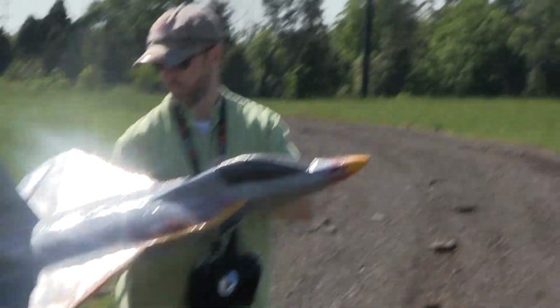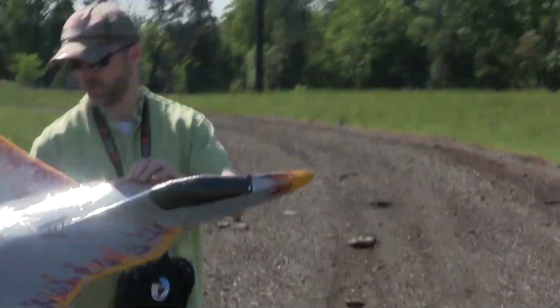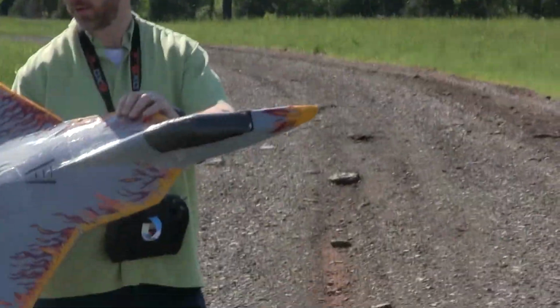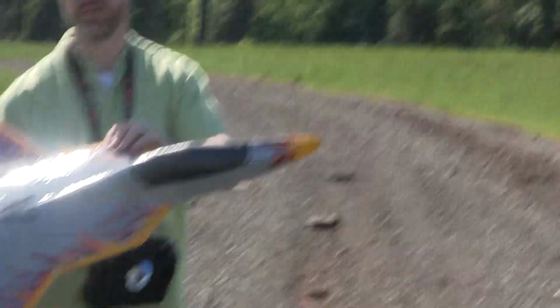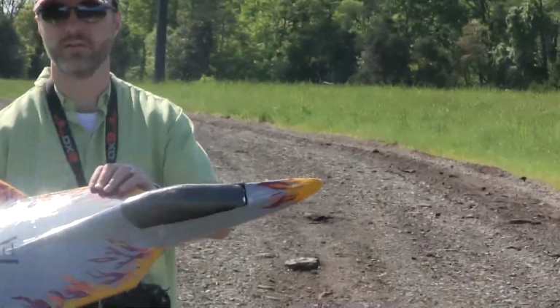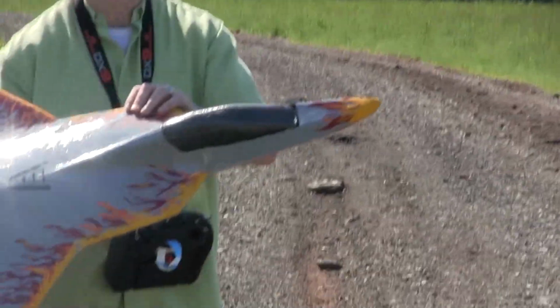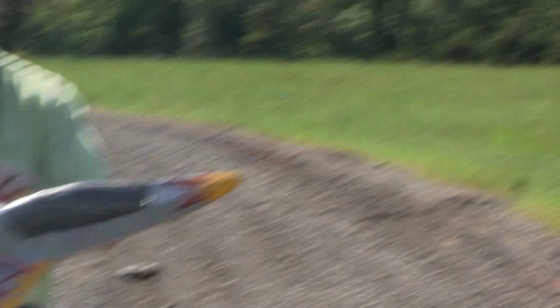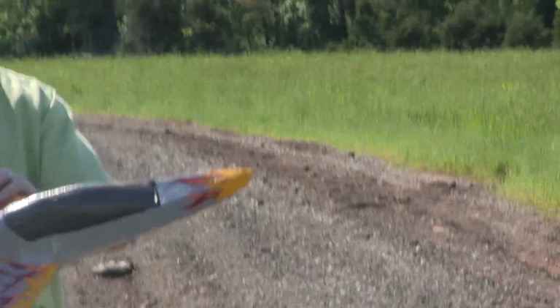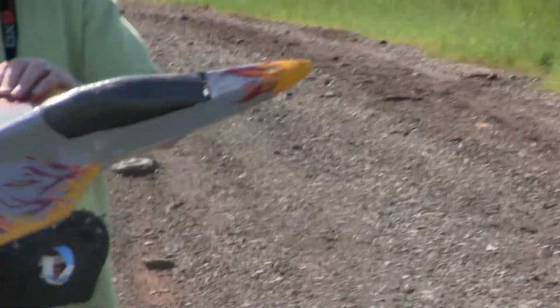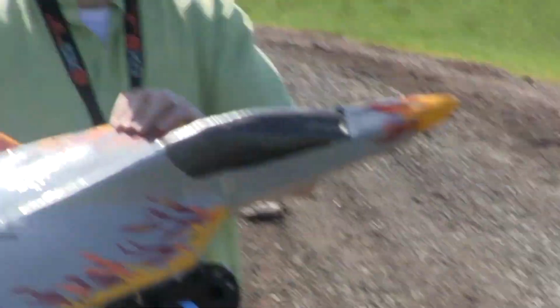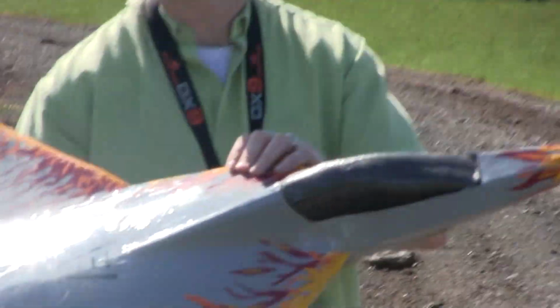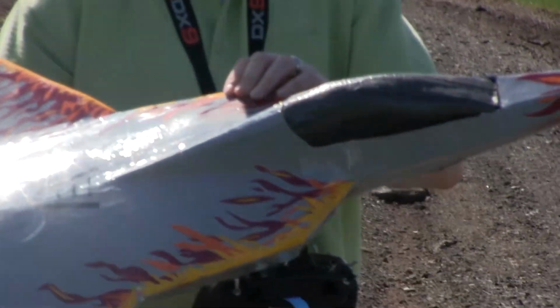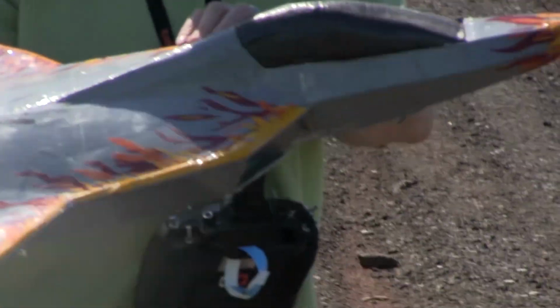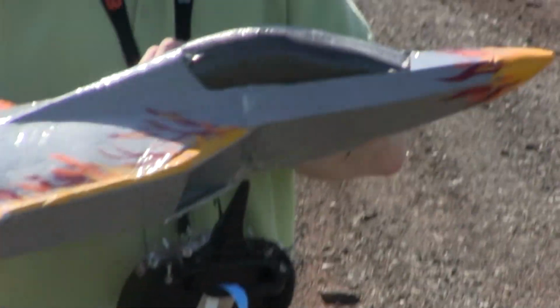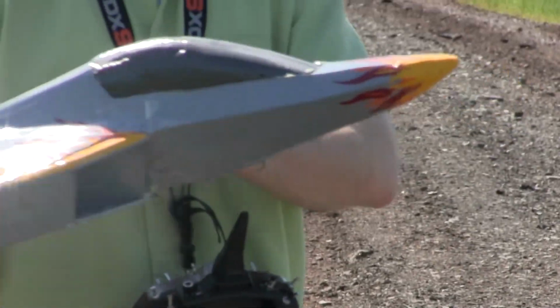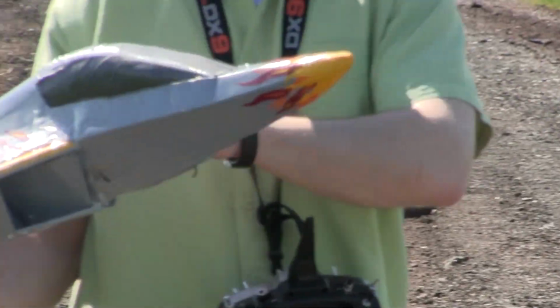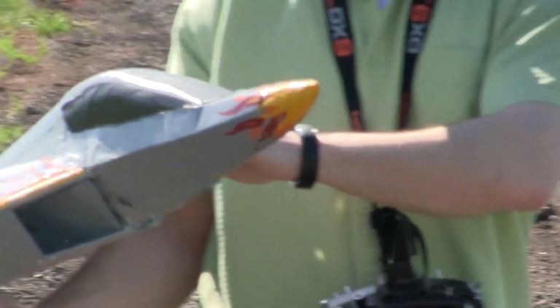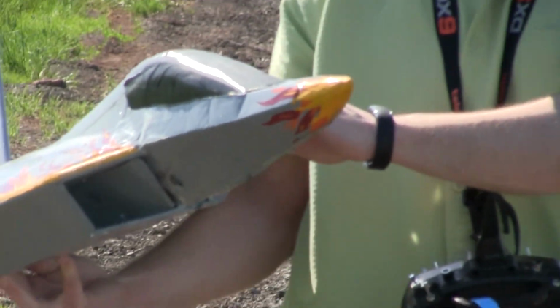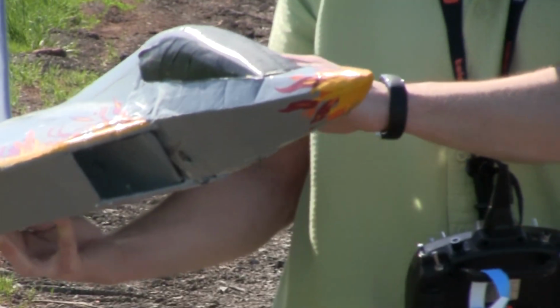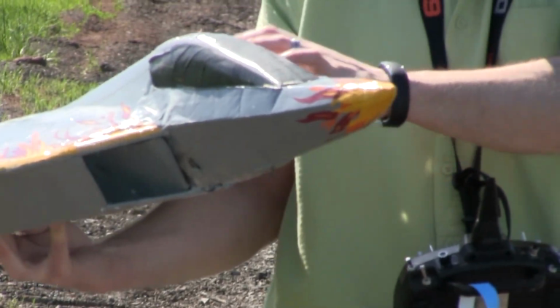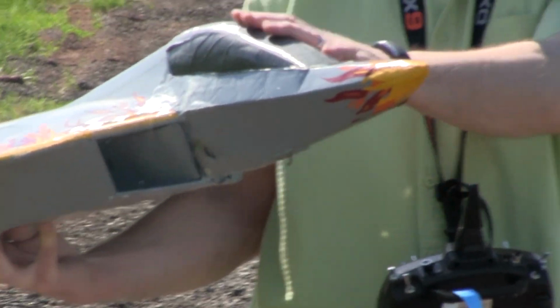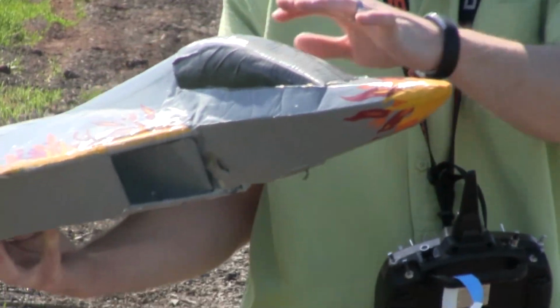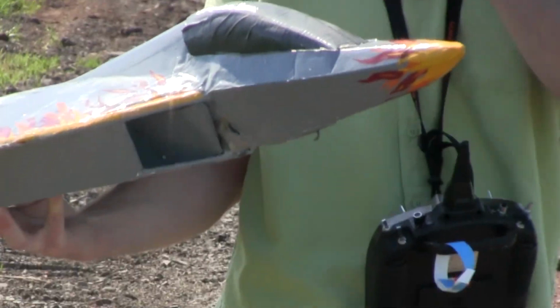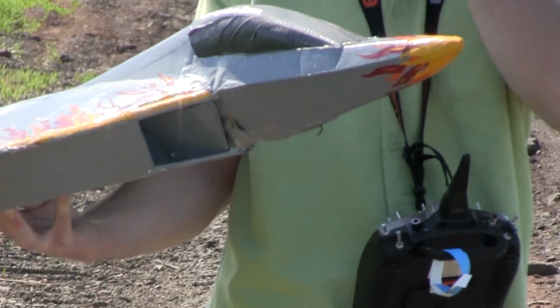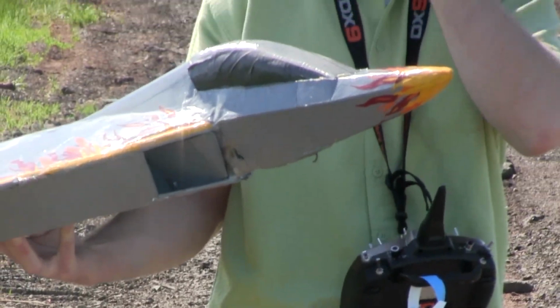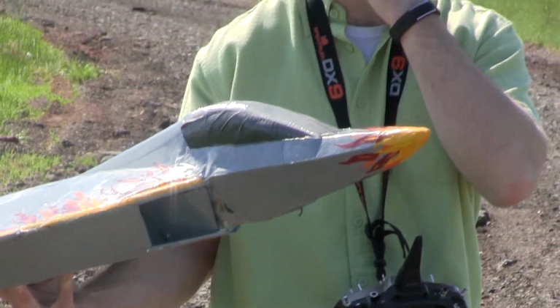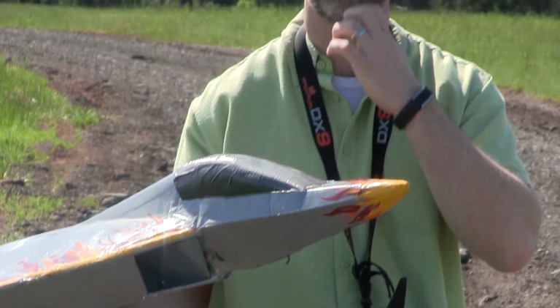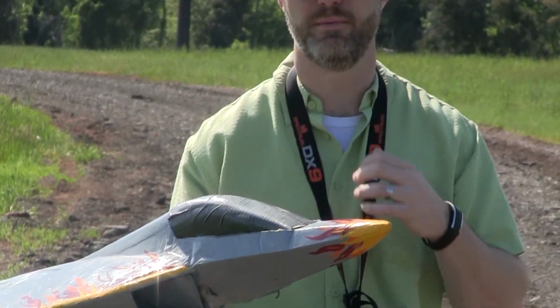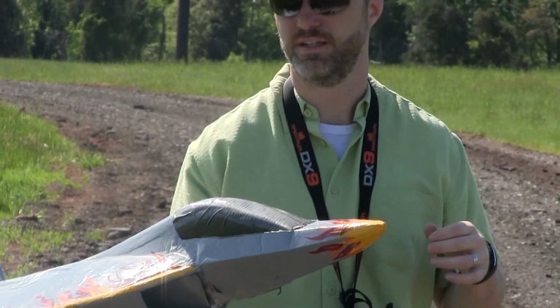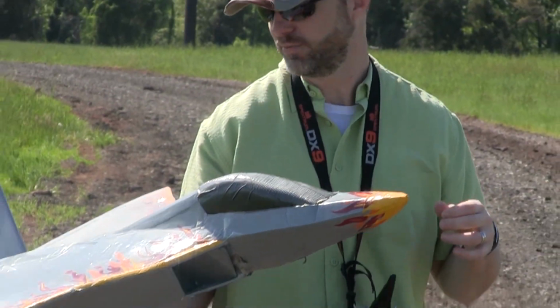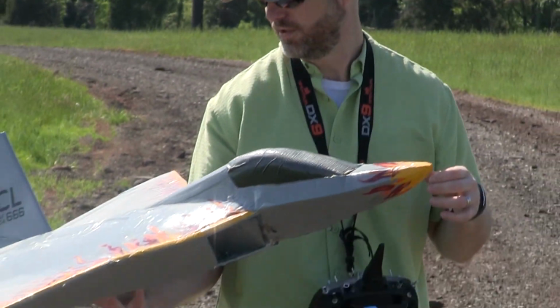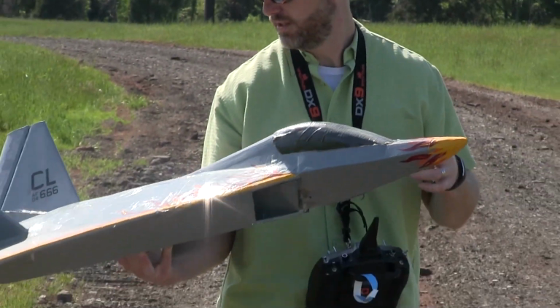What does the canopy look like now? Now it's just like black tape over foam because I didn't want to spend time making a nice one. Gotcha.